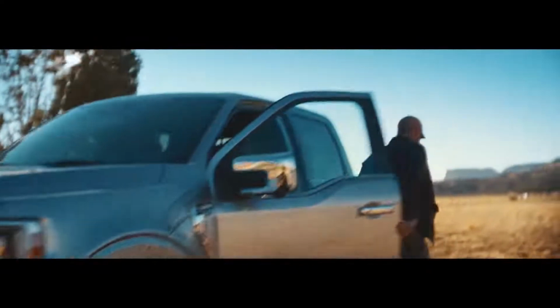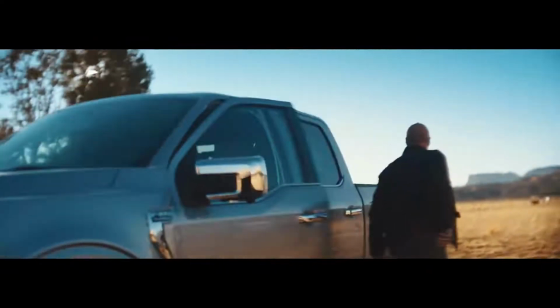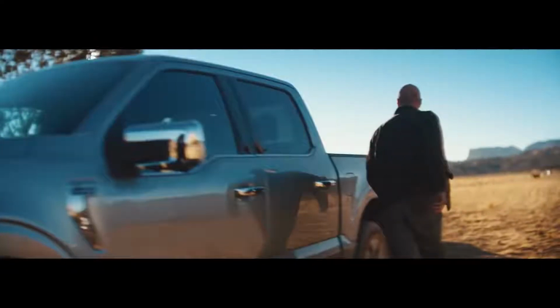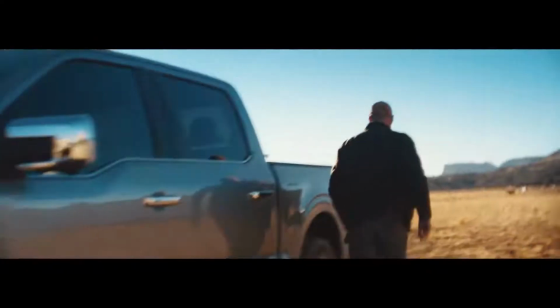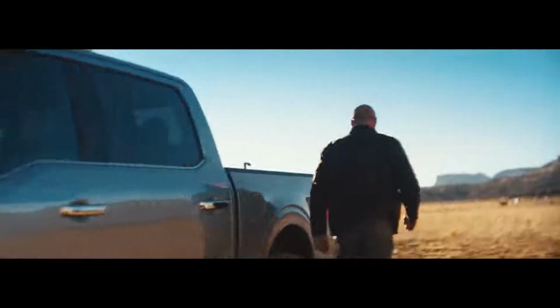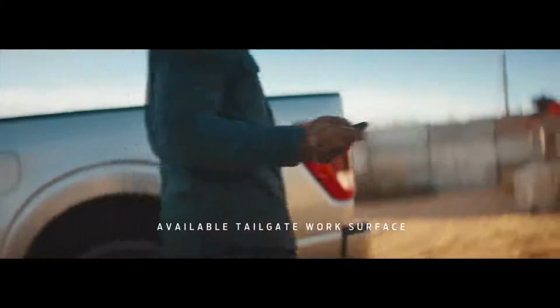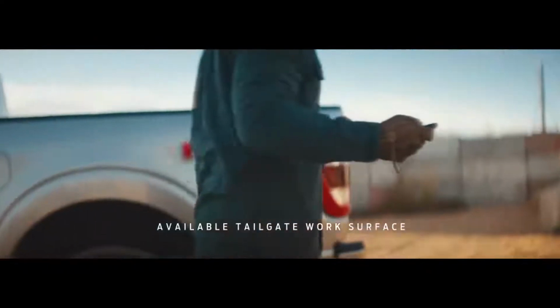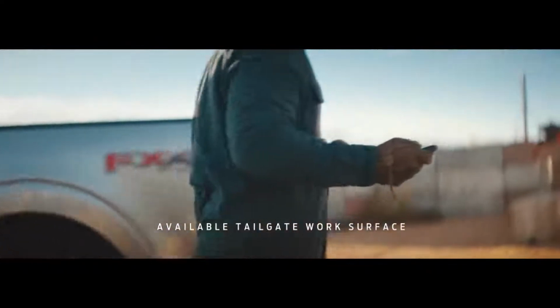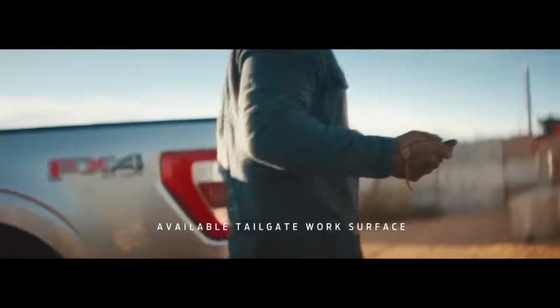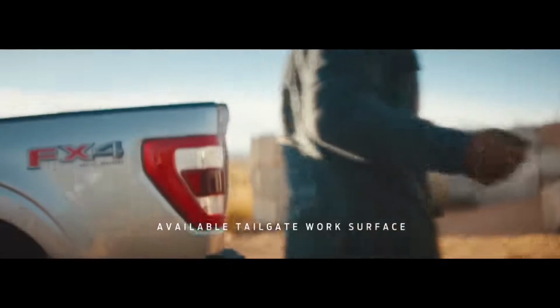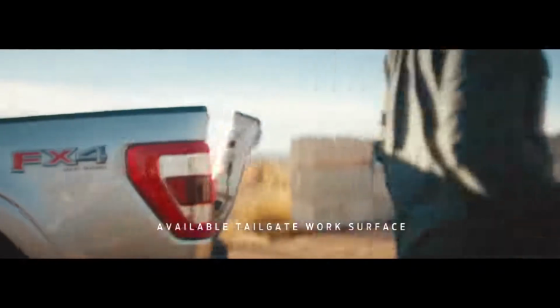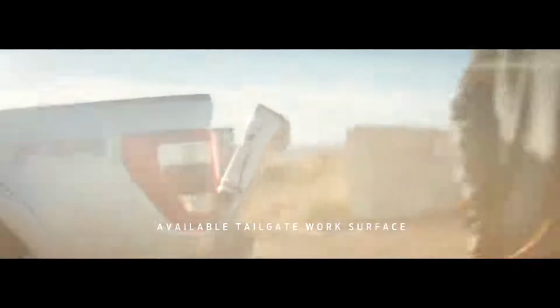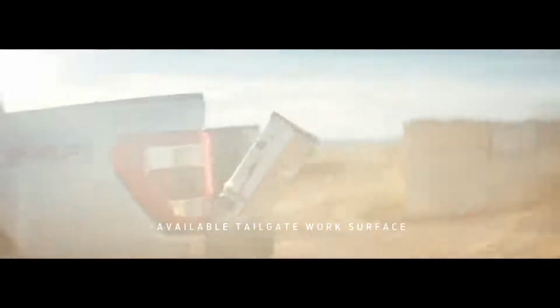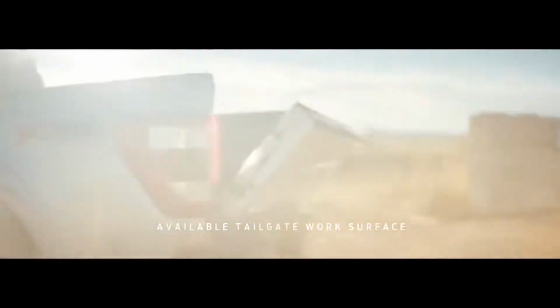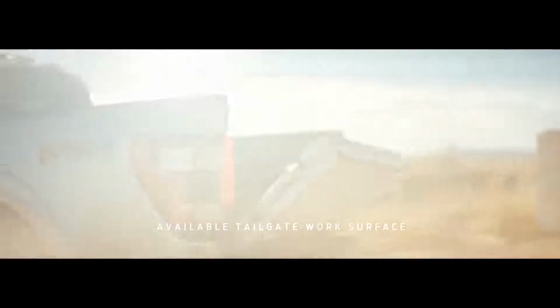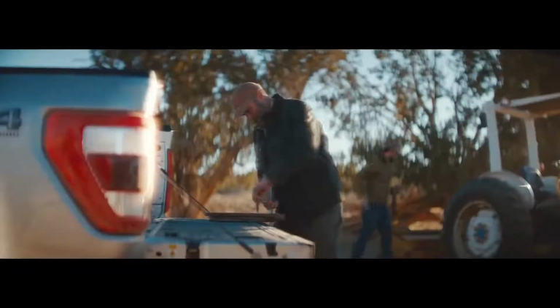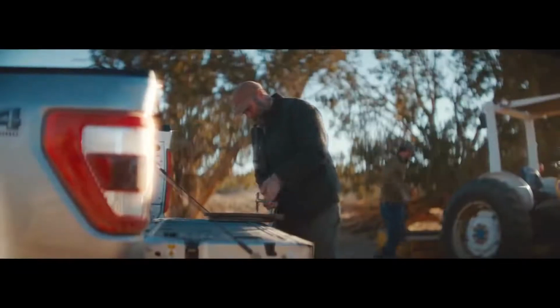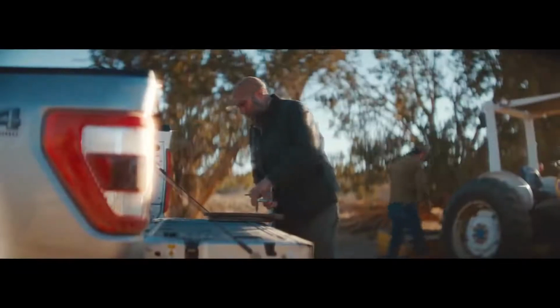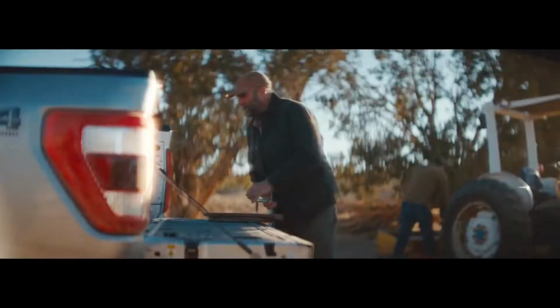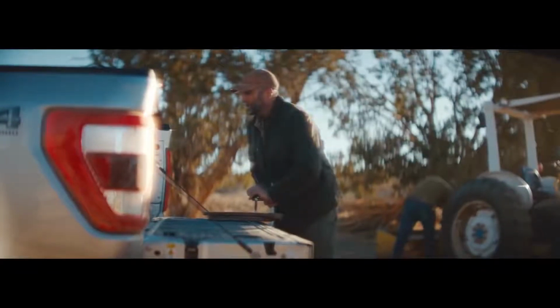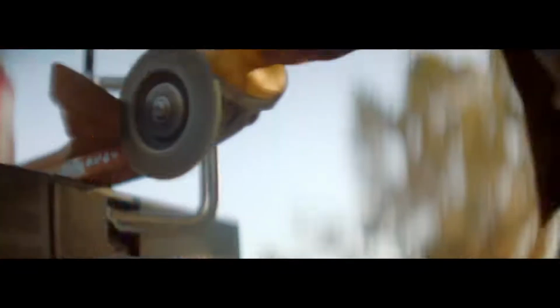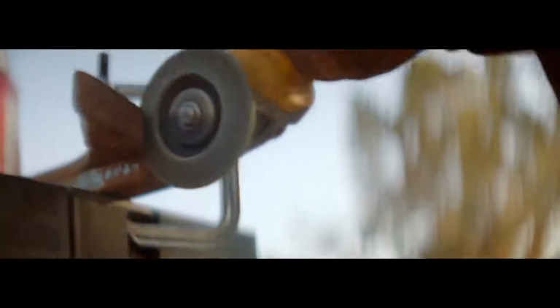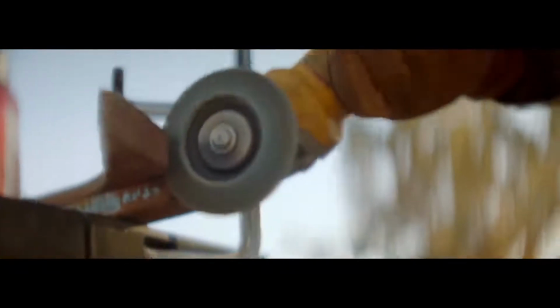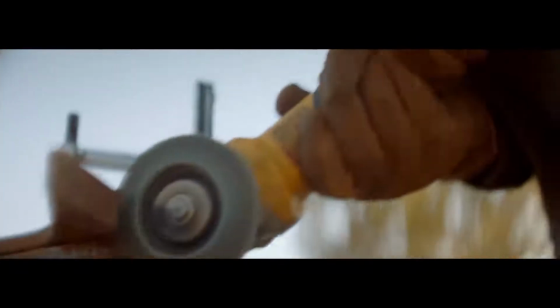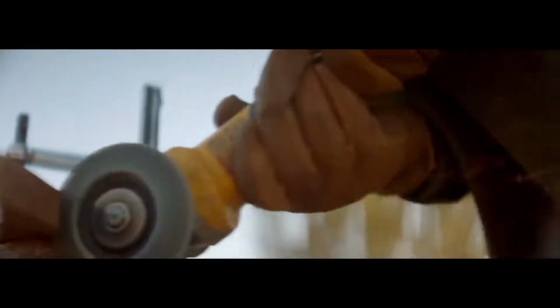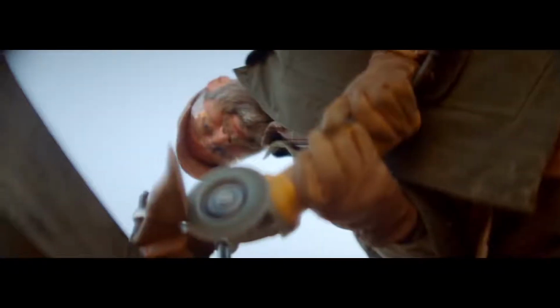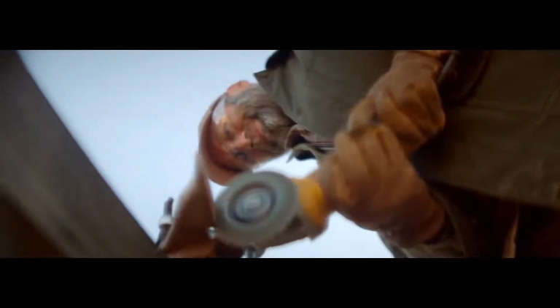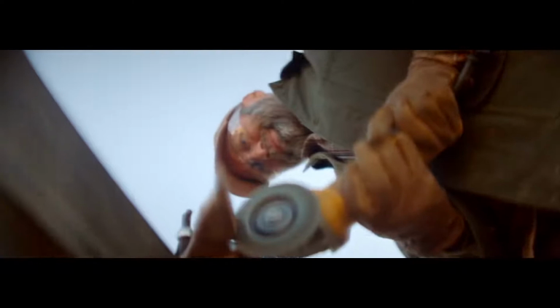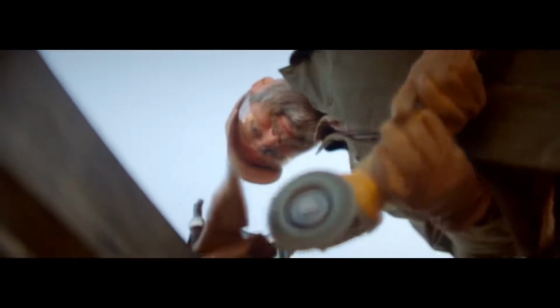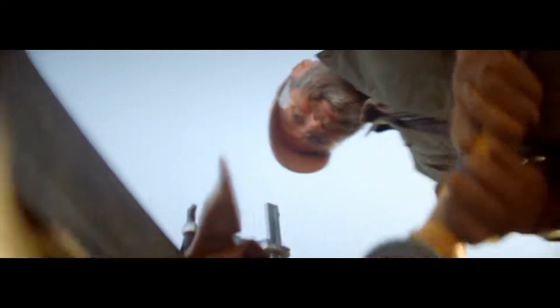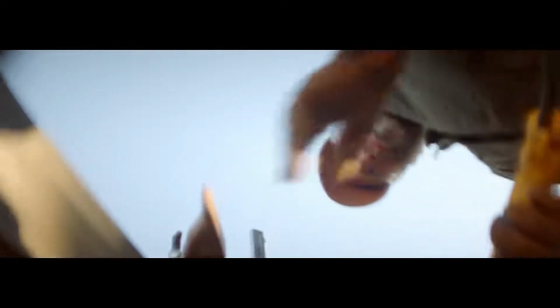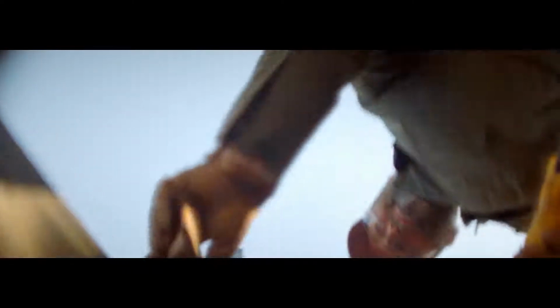We've enhanced that experience with a very usable tailgate work surface. You can clamp your work right to your tailgate and work wherever you're needed.